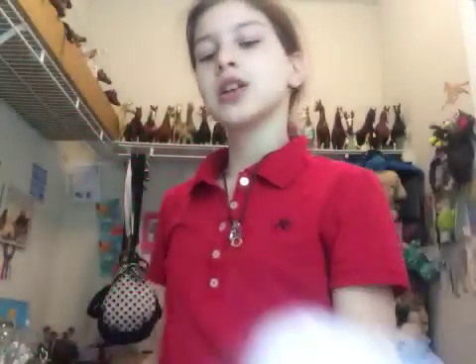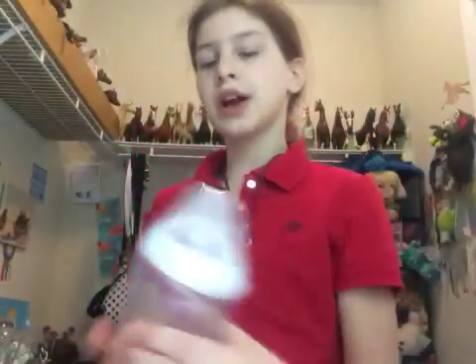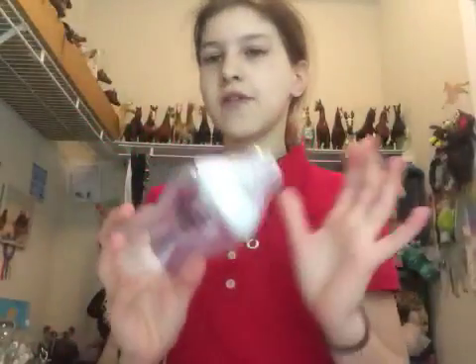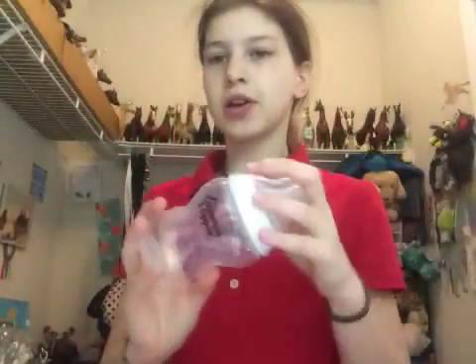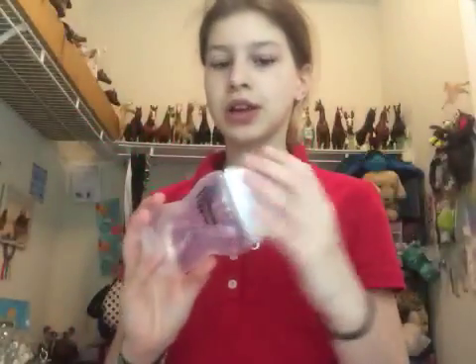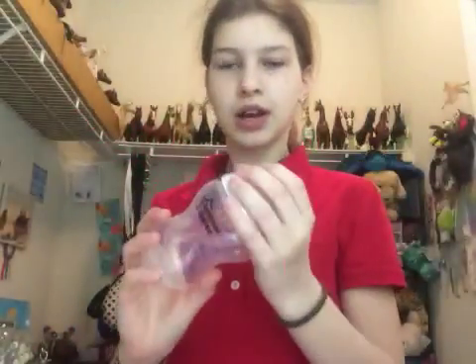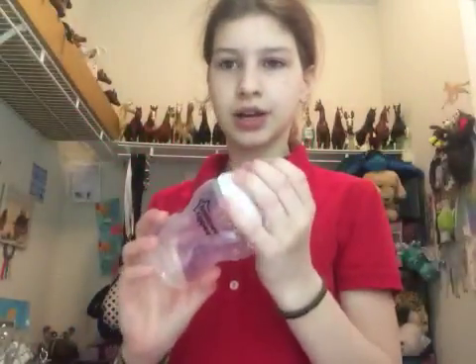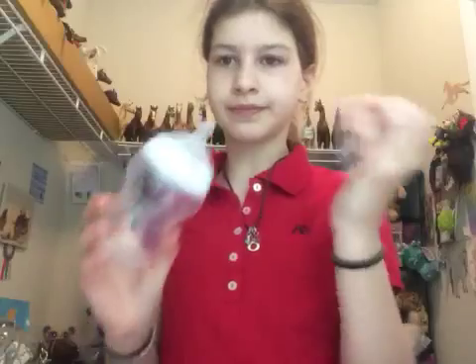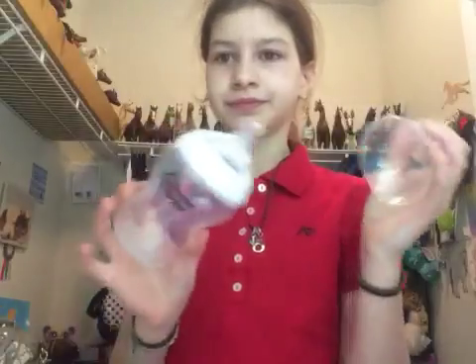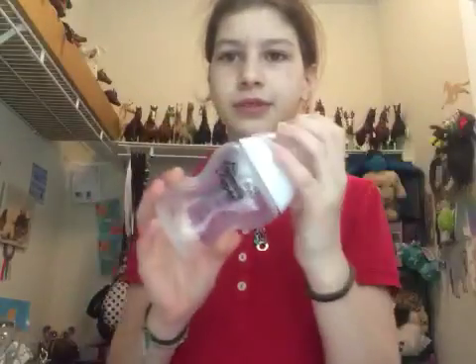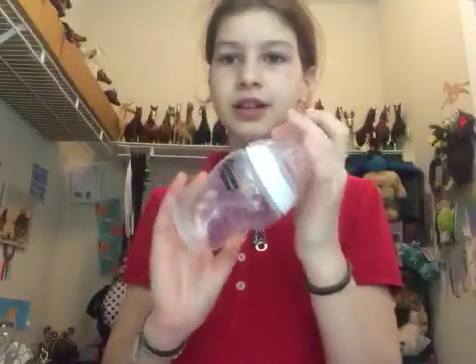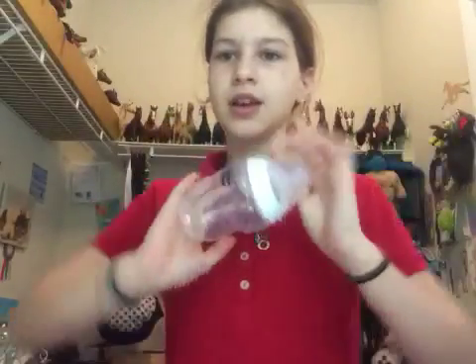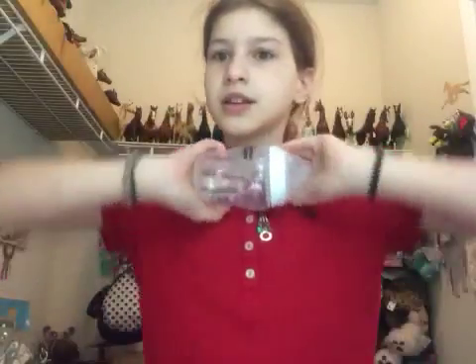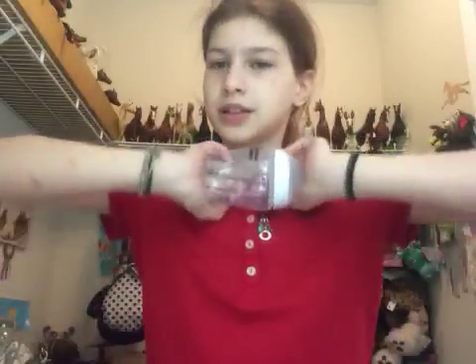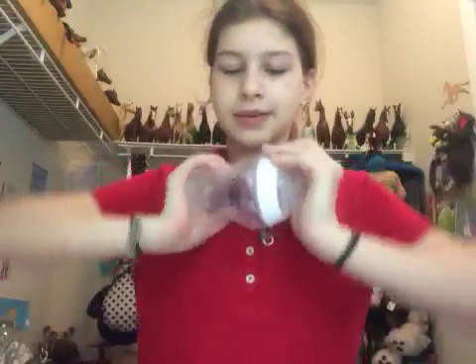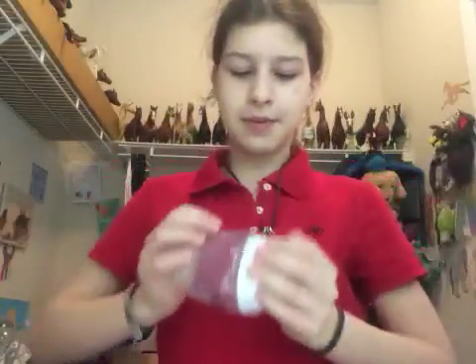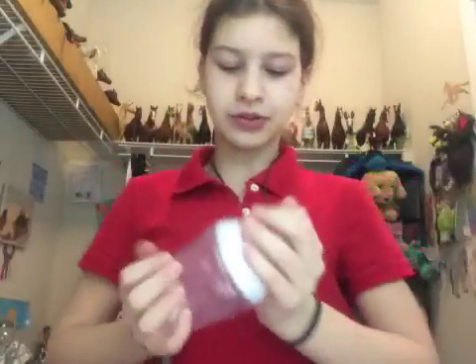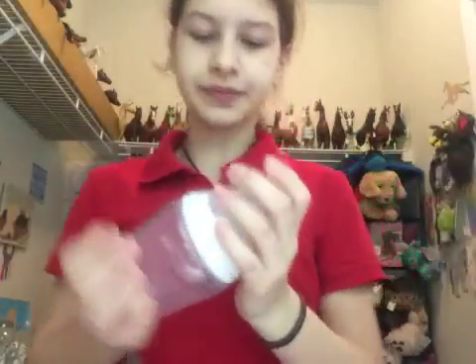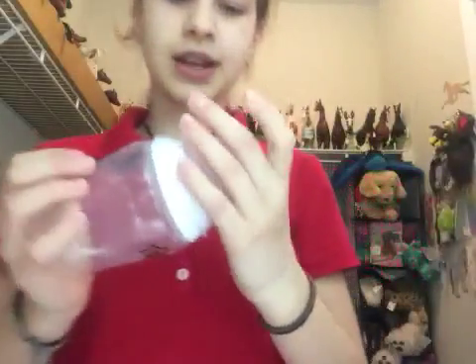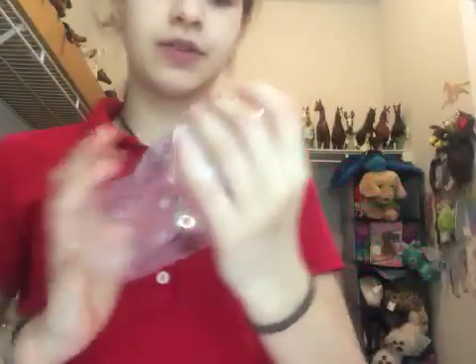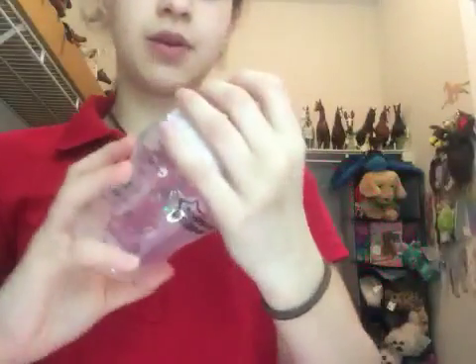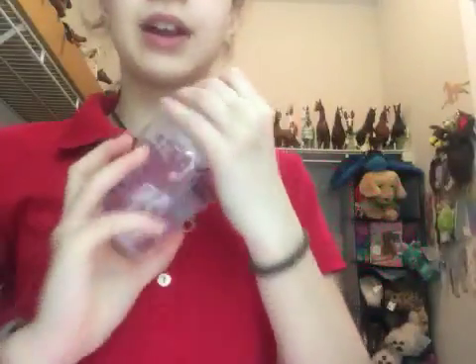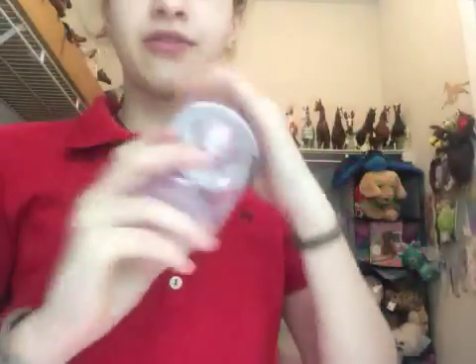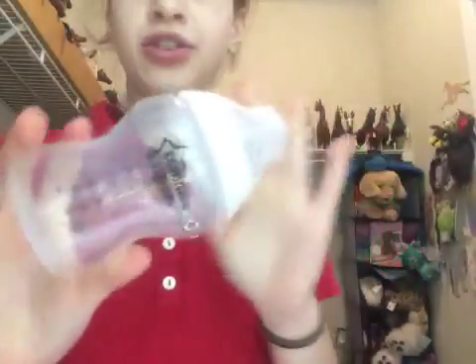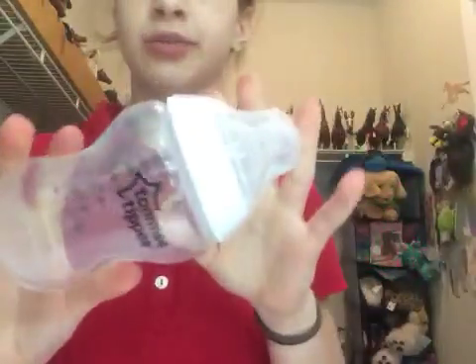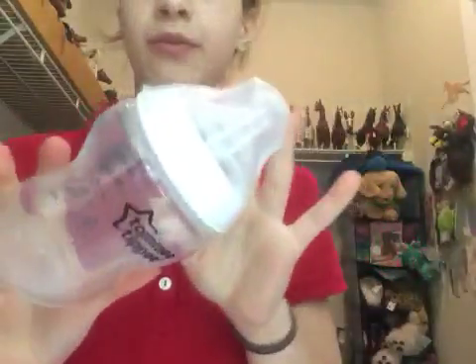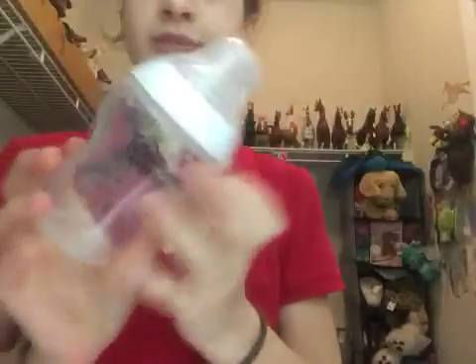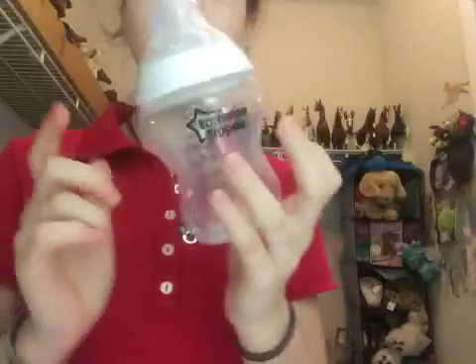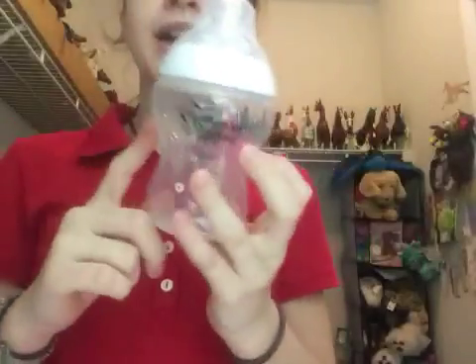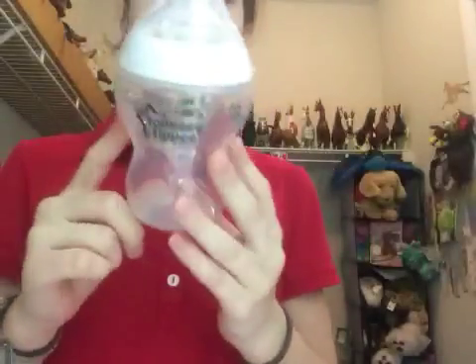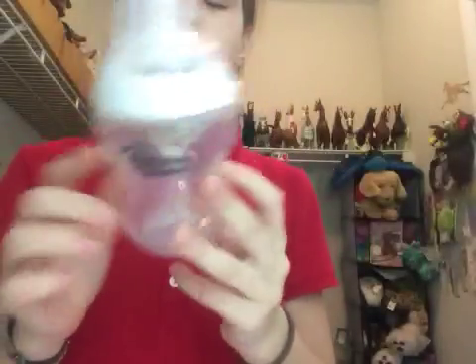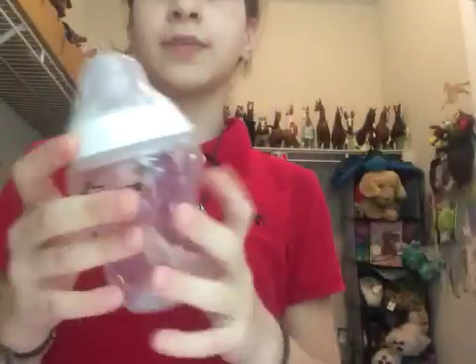I just have a bottle here. This is a Tommy Tippee bottle — I love this bottle. I actually have never used this bottle before; it's brand new. I just washed it.